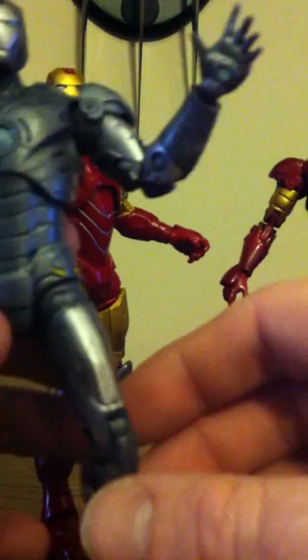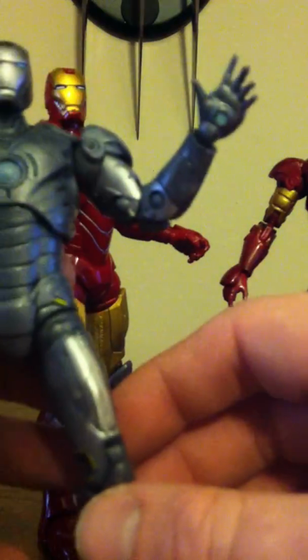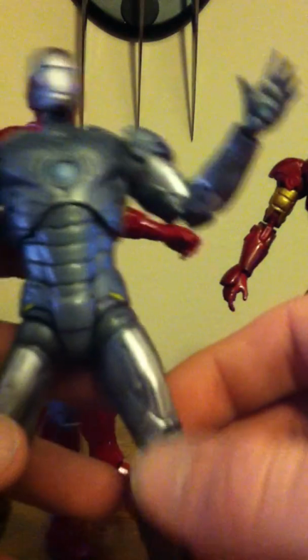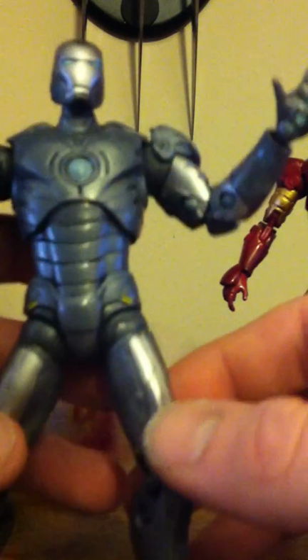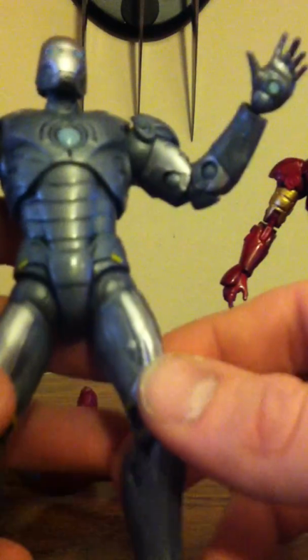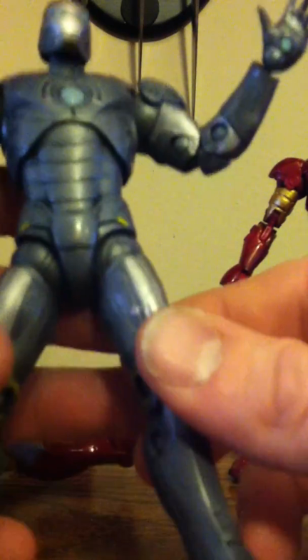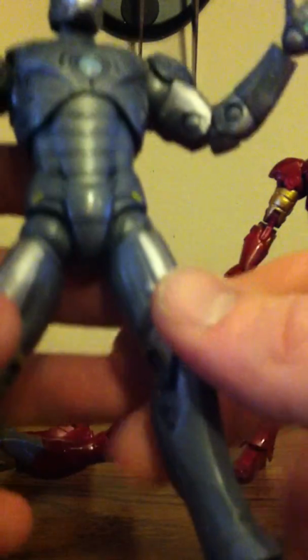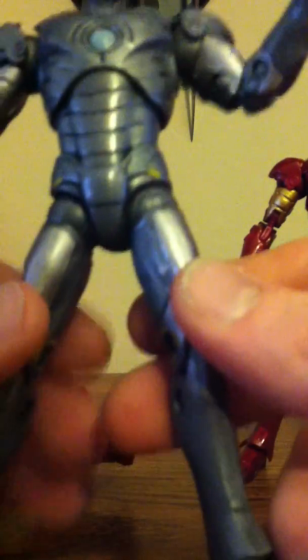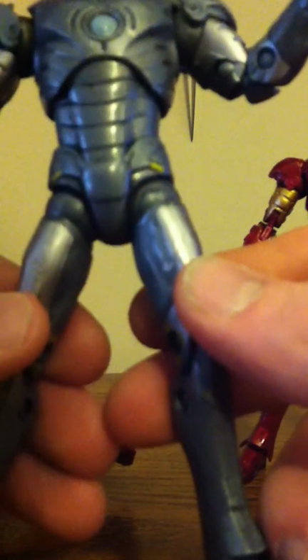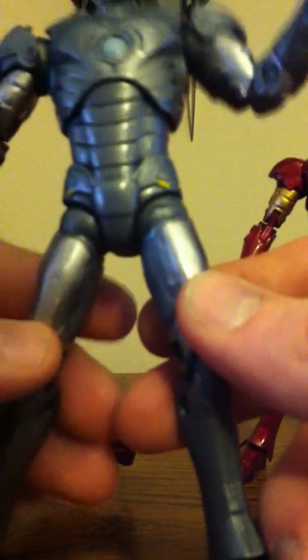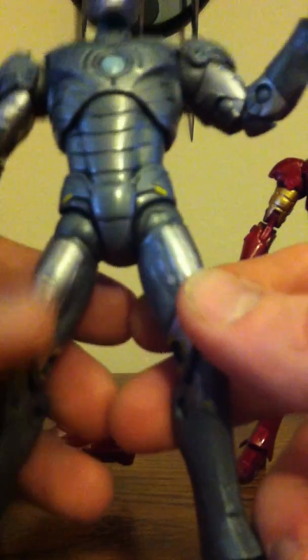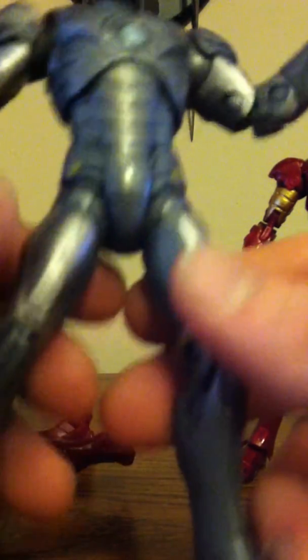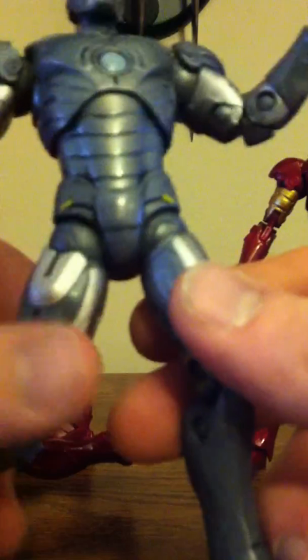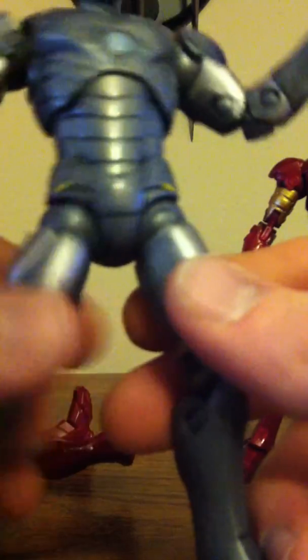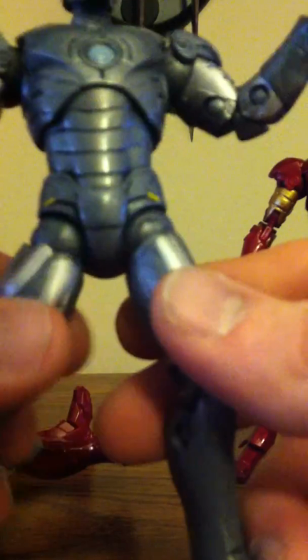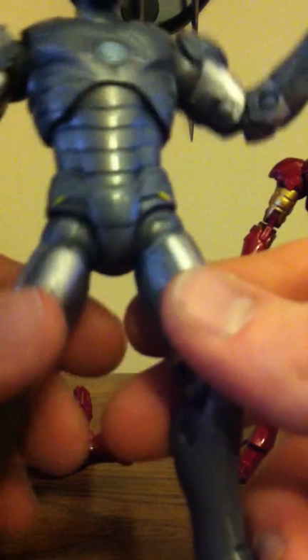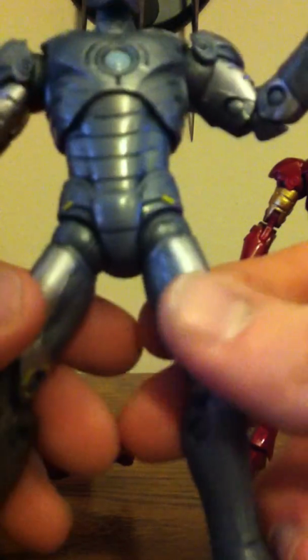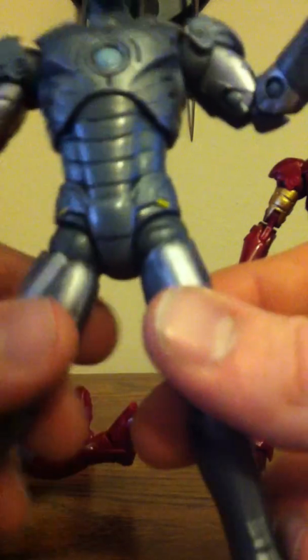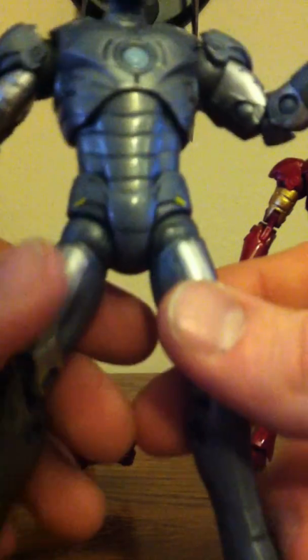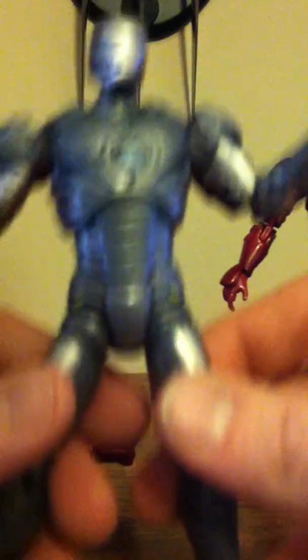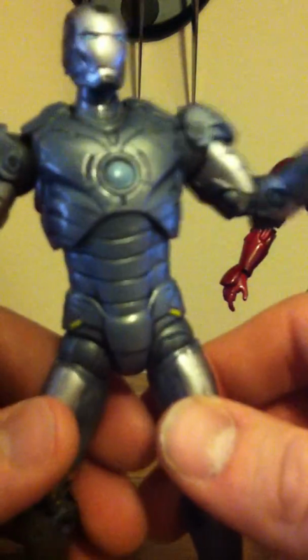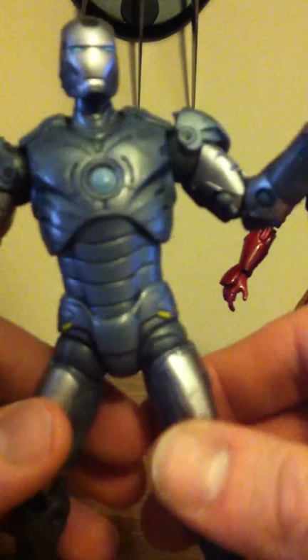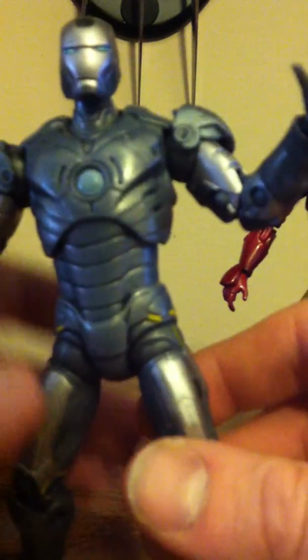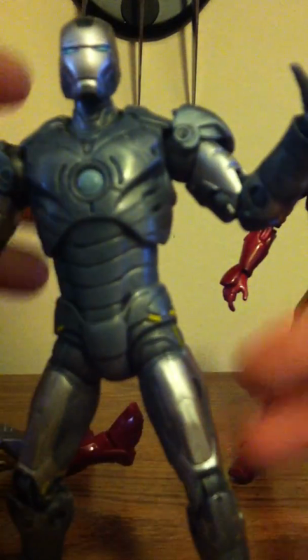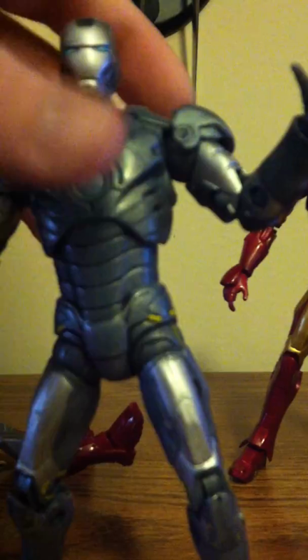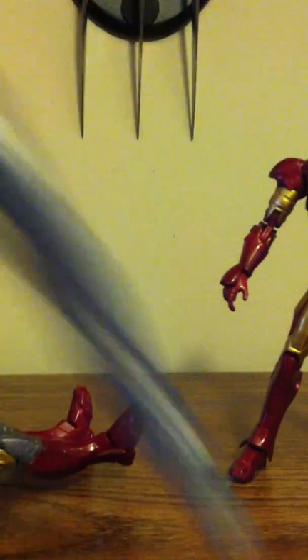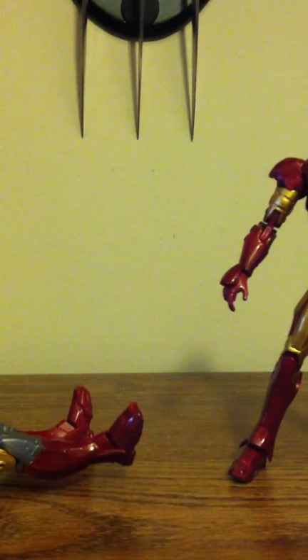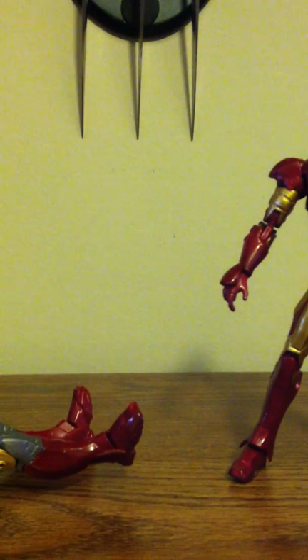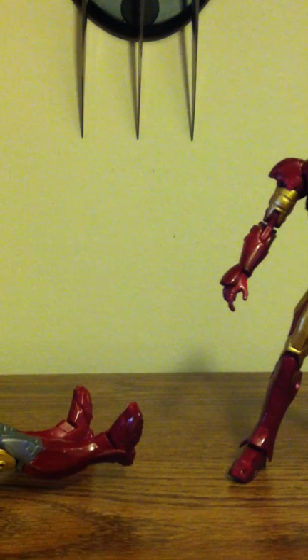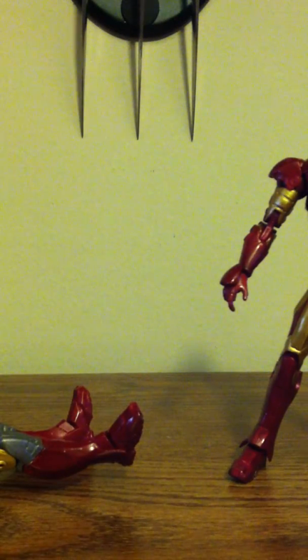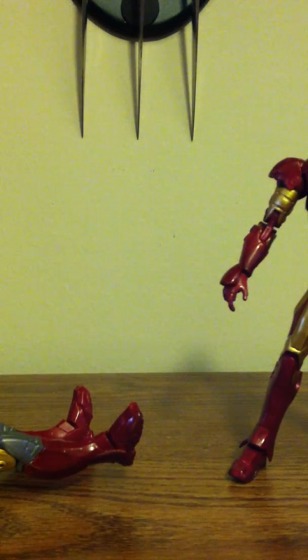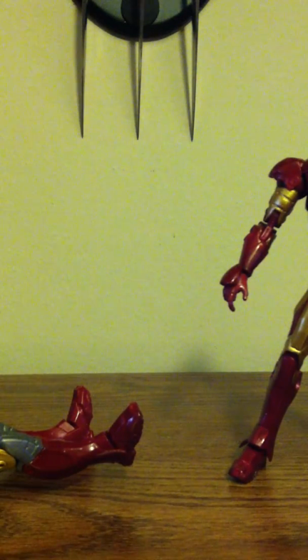The paint on the Mark 2 is really shitty. It's supposed to be dull gray. My joints are really loose on mine. I don't know if that's how your guys's are, but whatever.